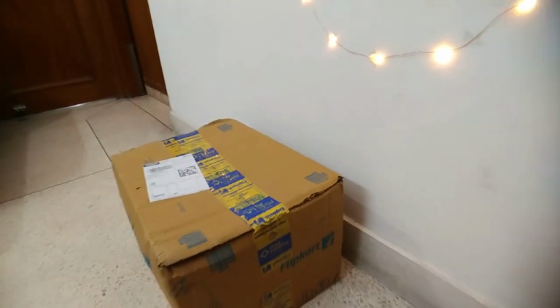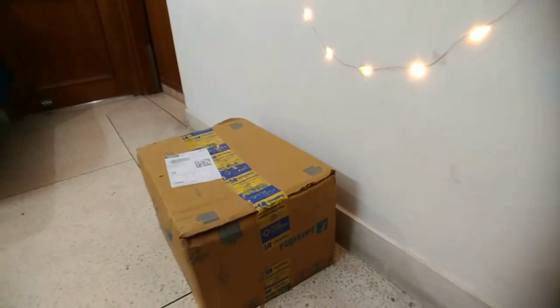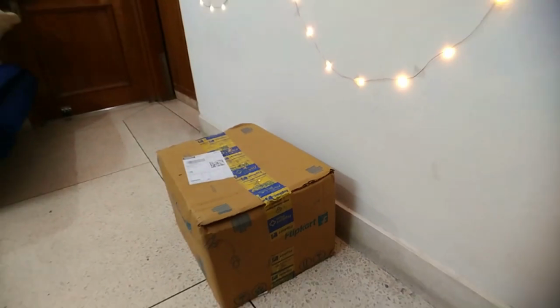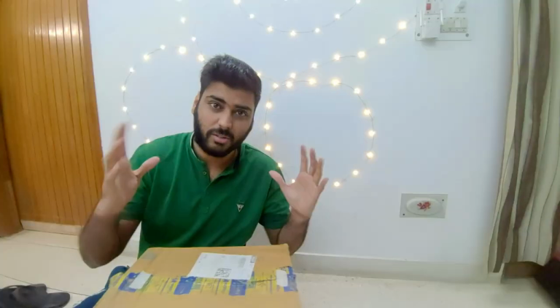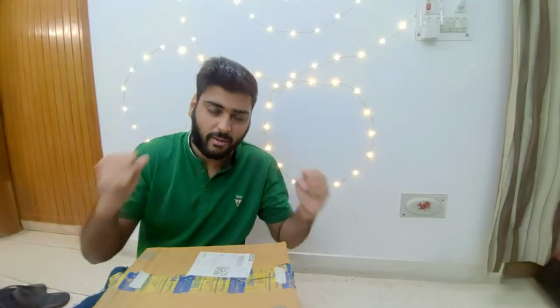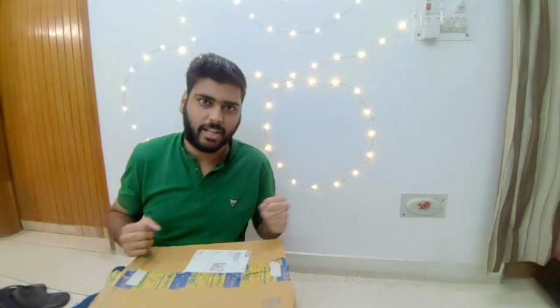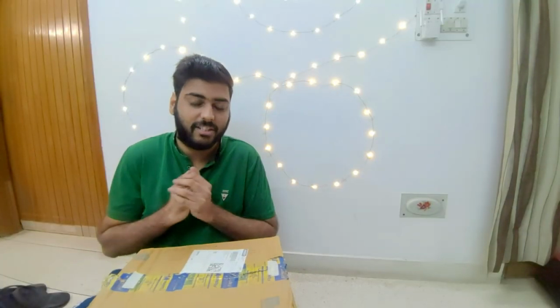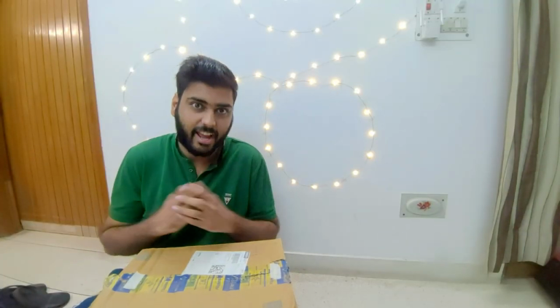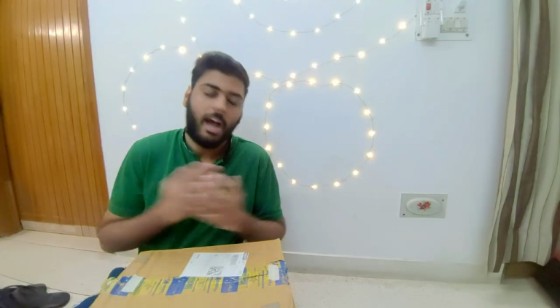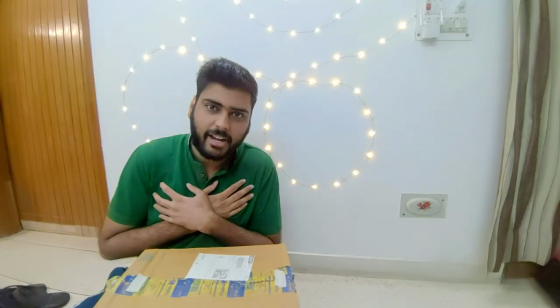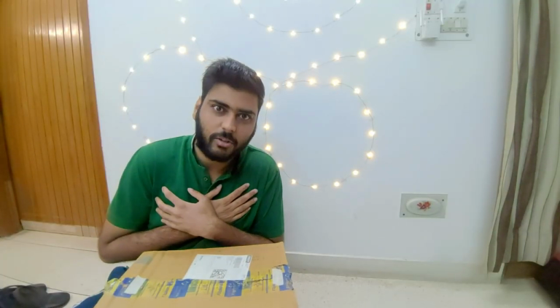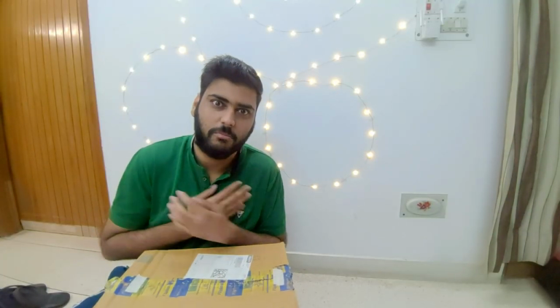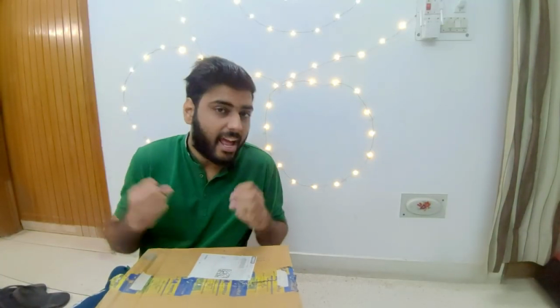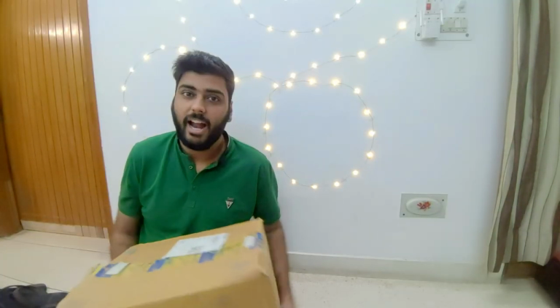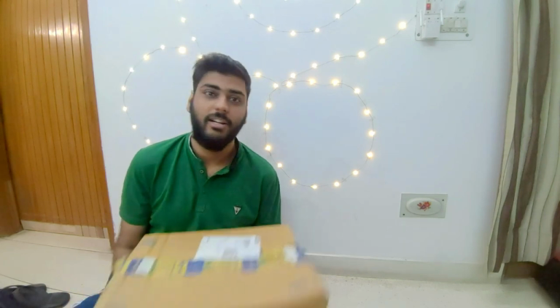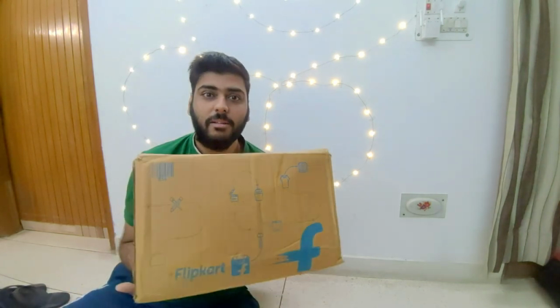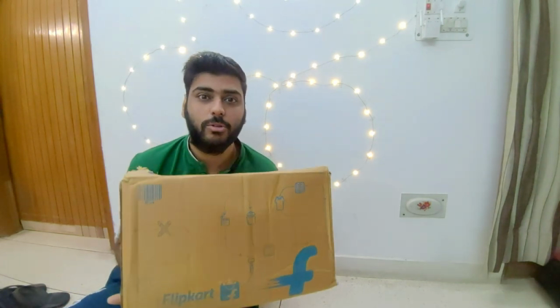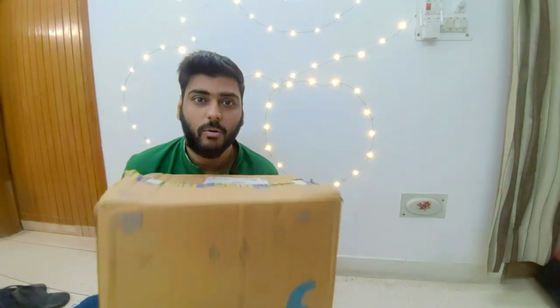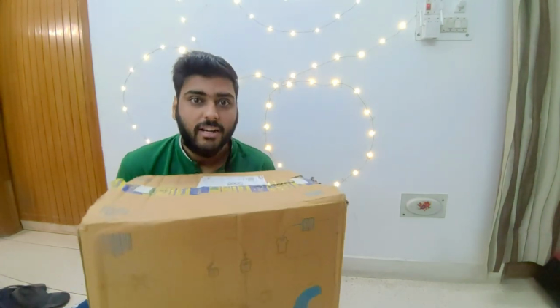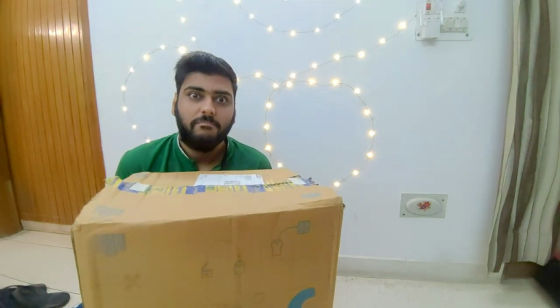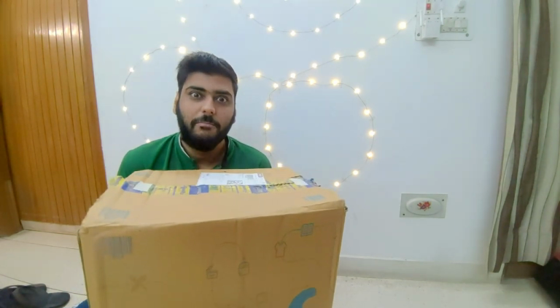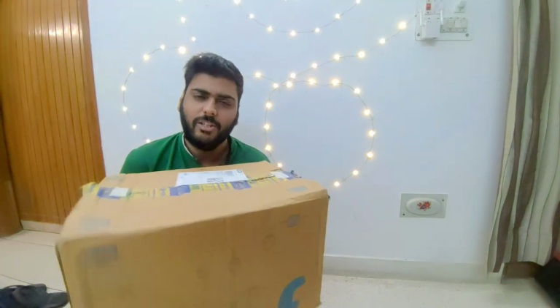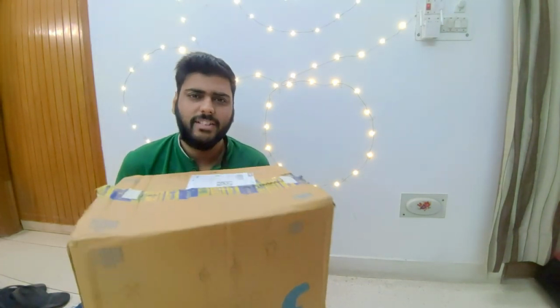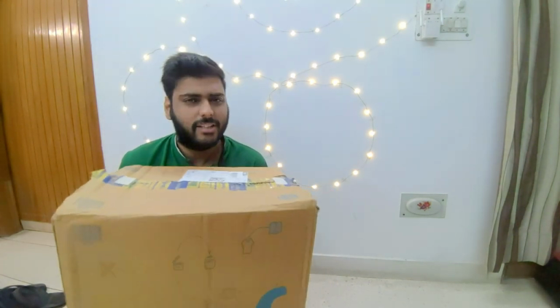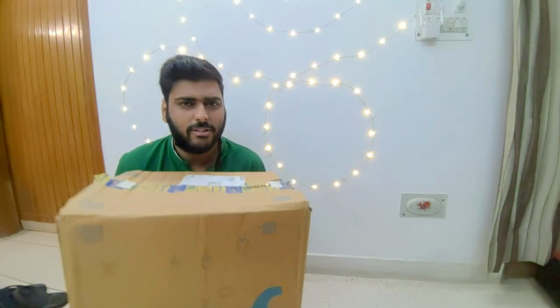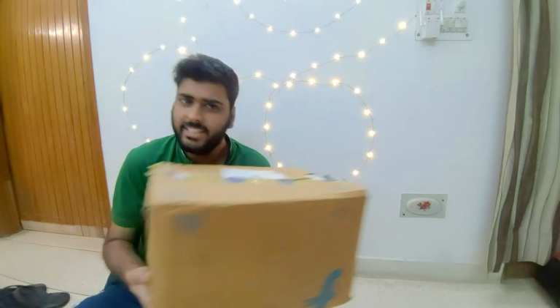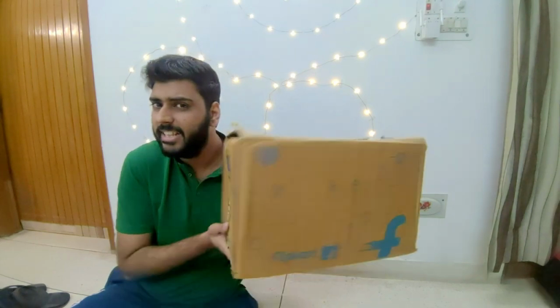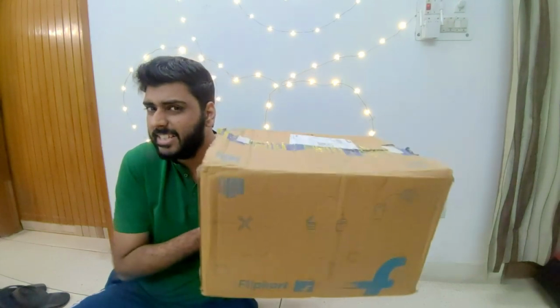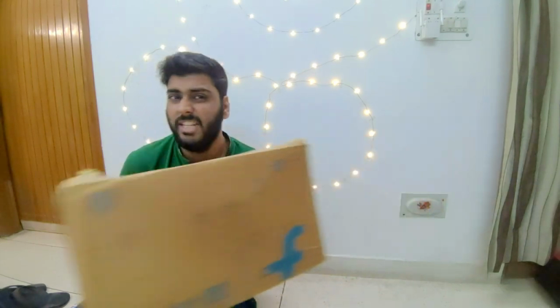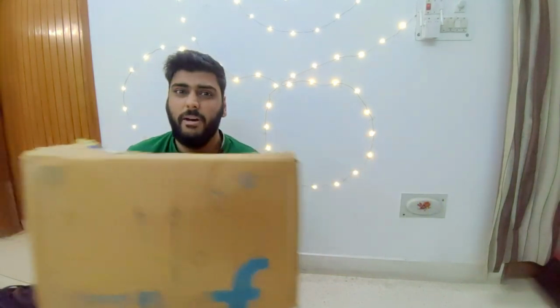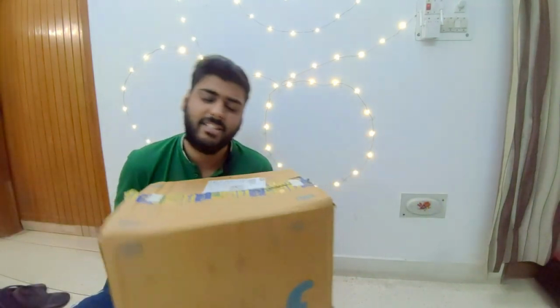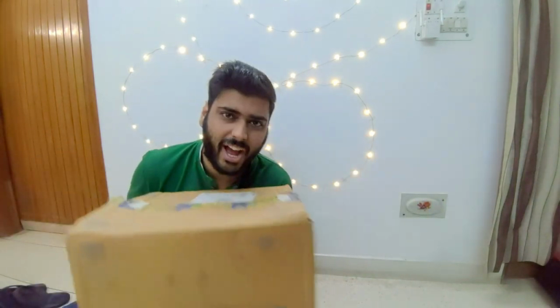And then our biggest project has very much started. I am glad that this is such a project I have made, and how I am going to use it I will show you very quickly. So quickly guys, let's do this unboxing and see what's in it. Let's go guys!